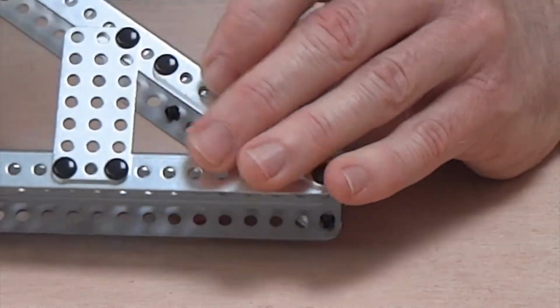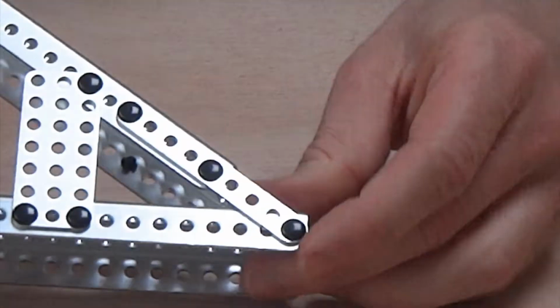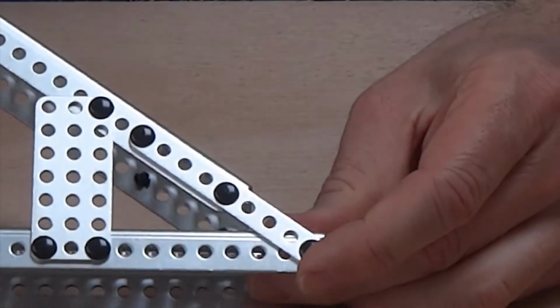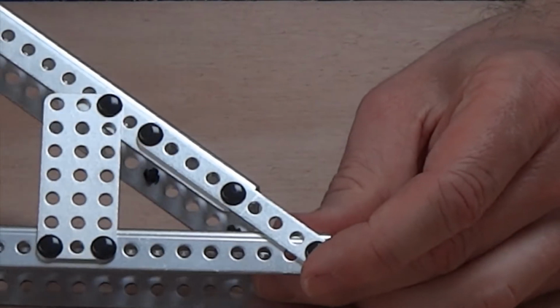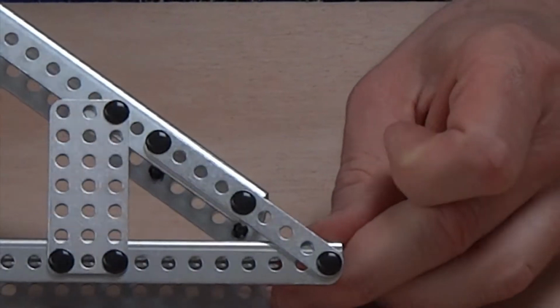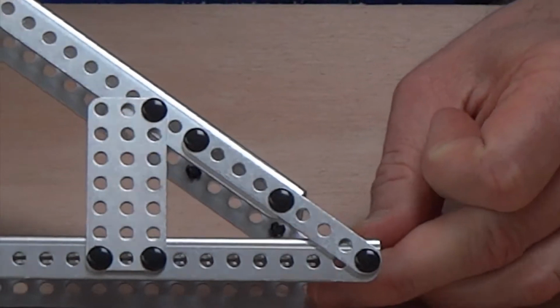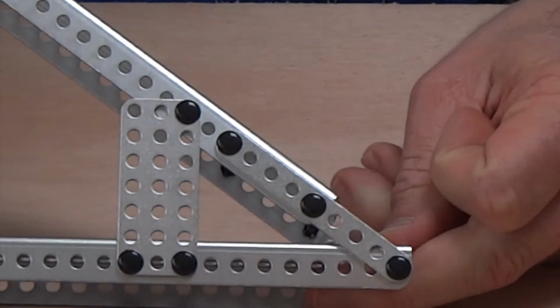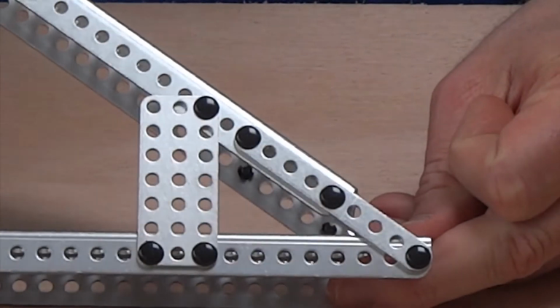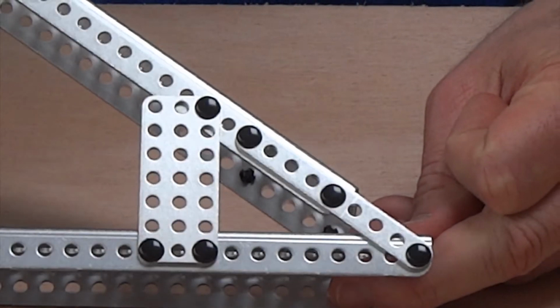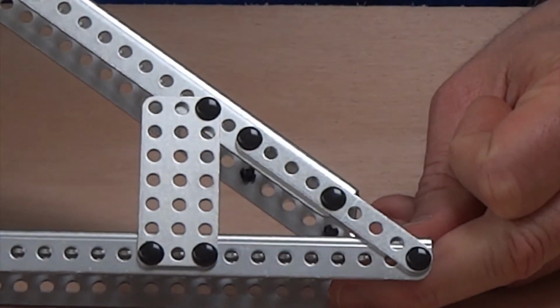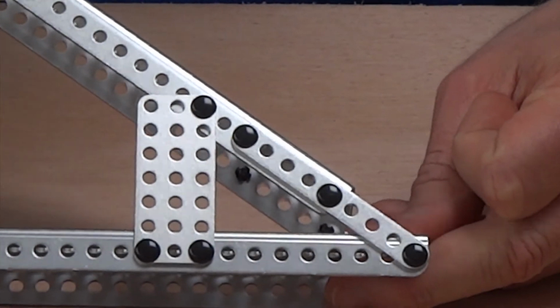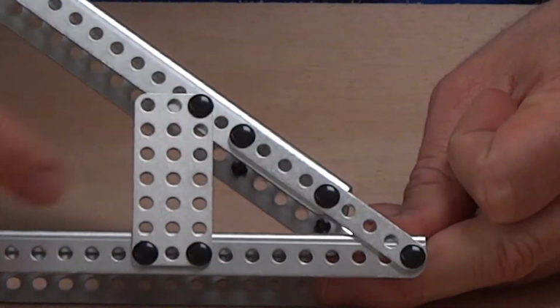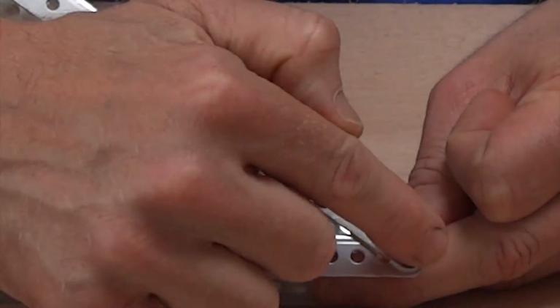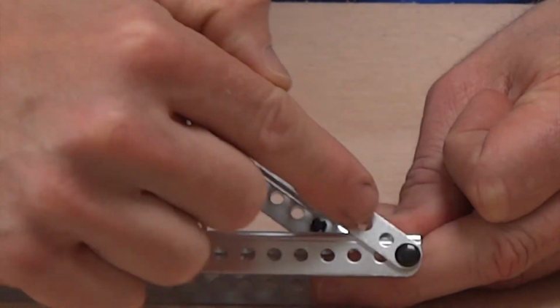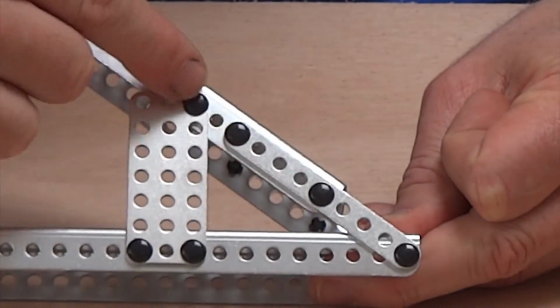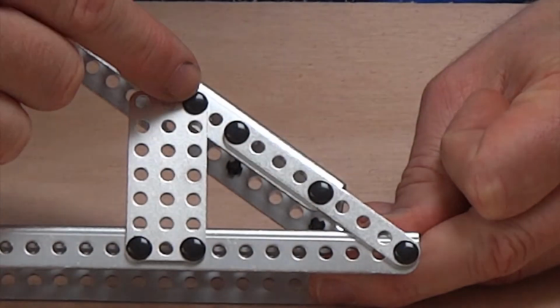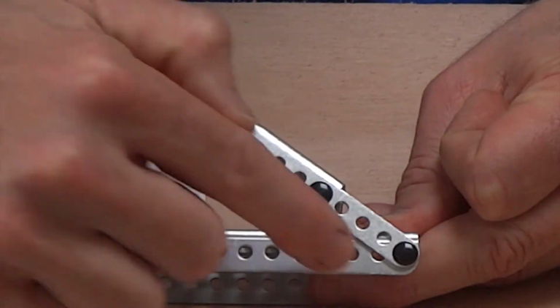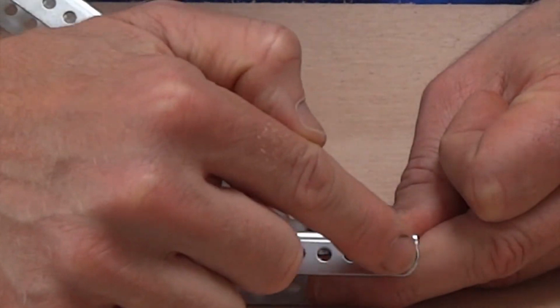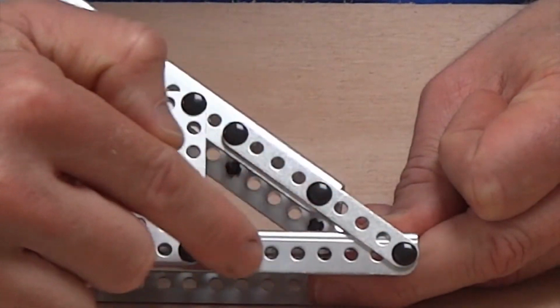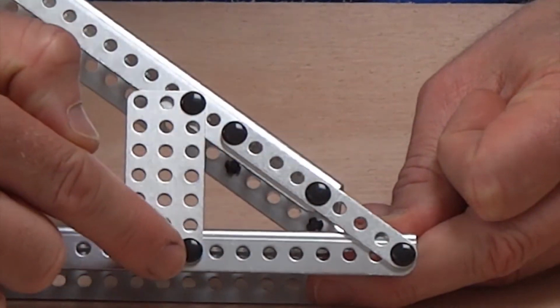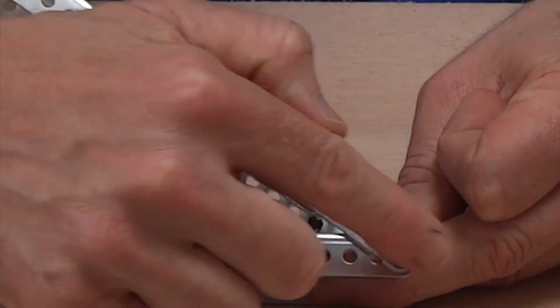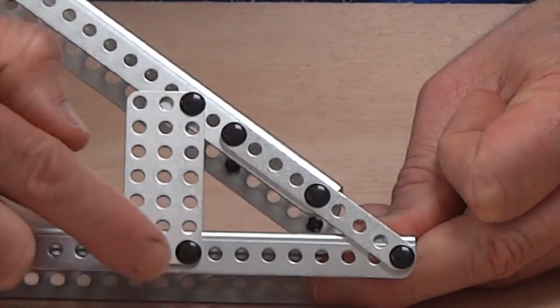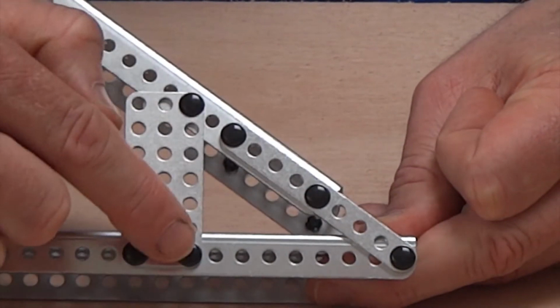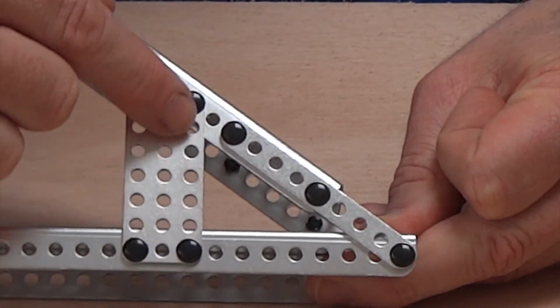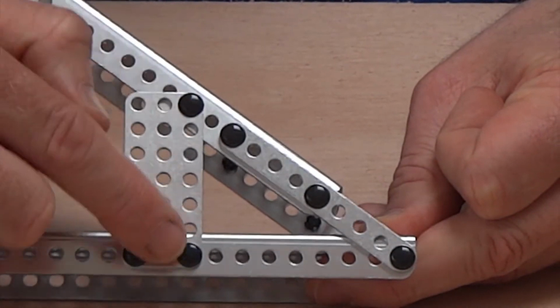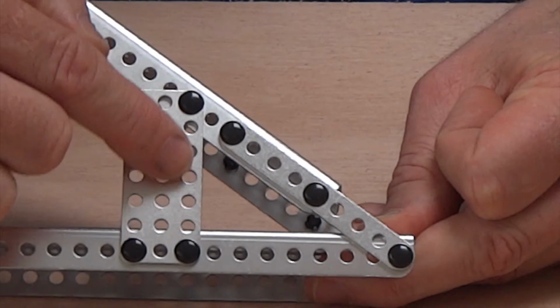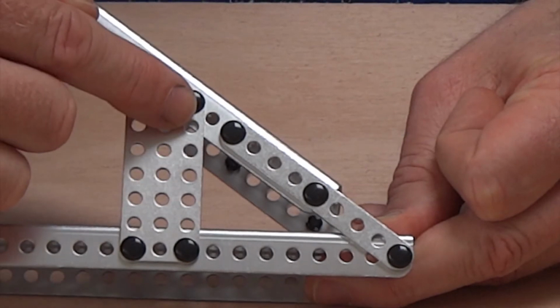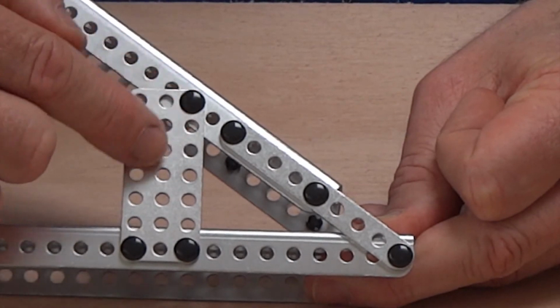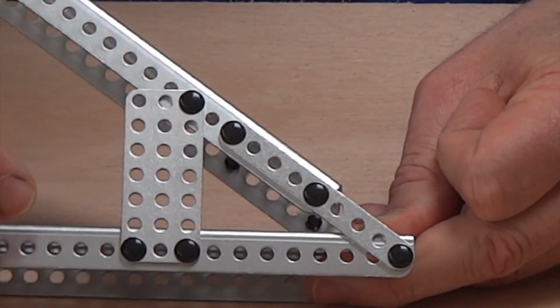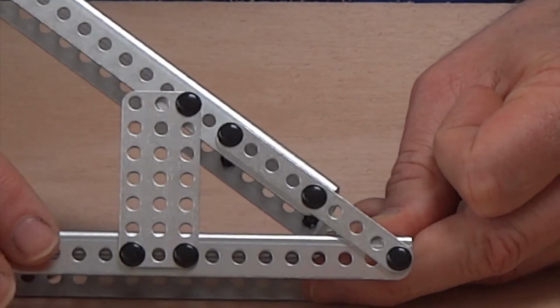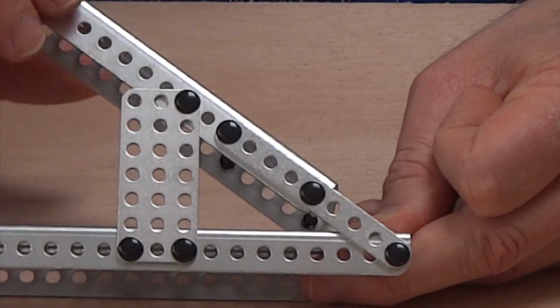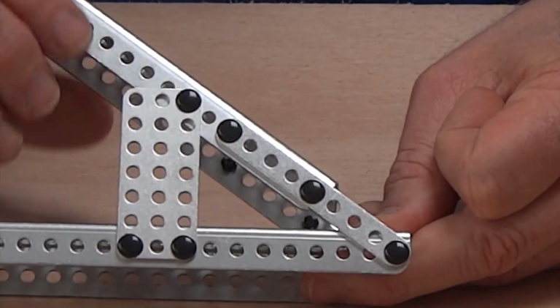So here are 2 C-channels taking advantage of that 3-4-5 triangle. This diagonal is 10. On the bottom it's 8, and going vertical it's 6. So it's a 3-4-5 triangle times 2.